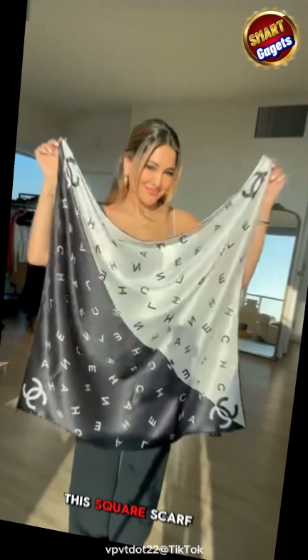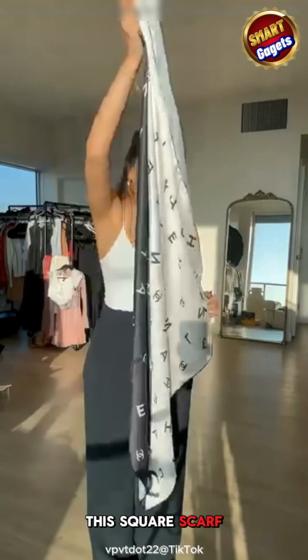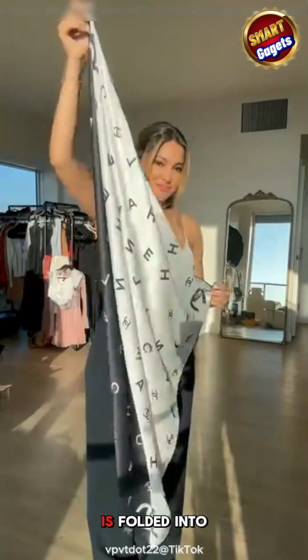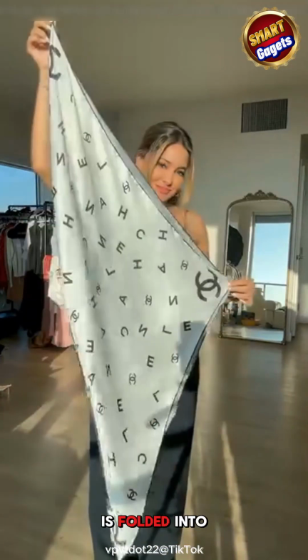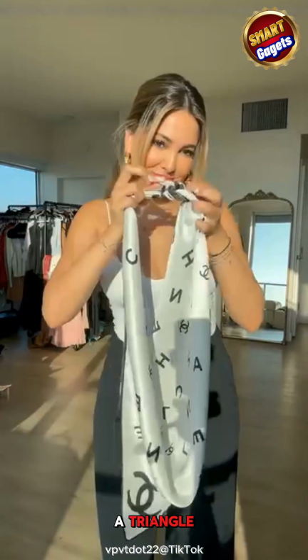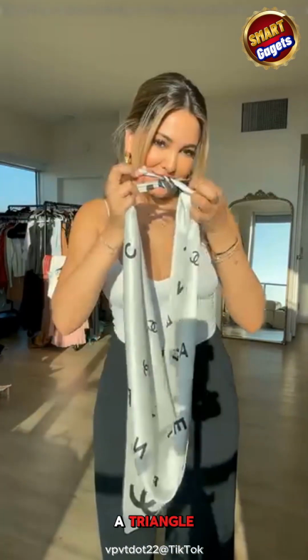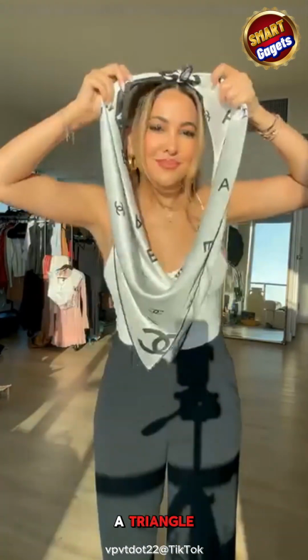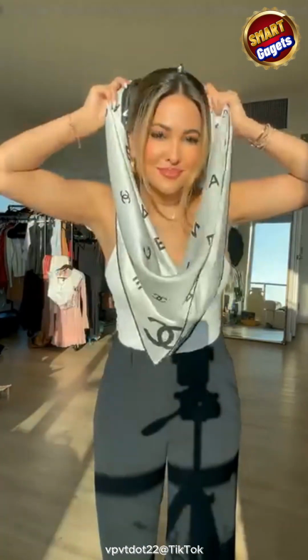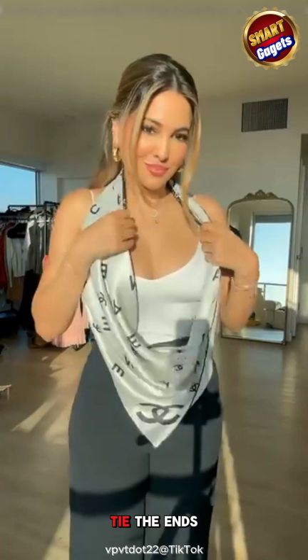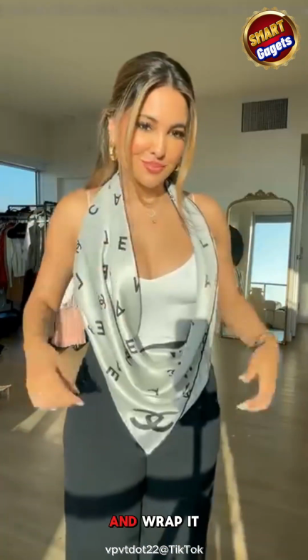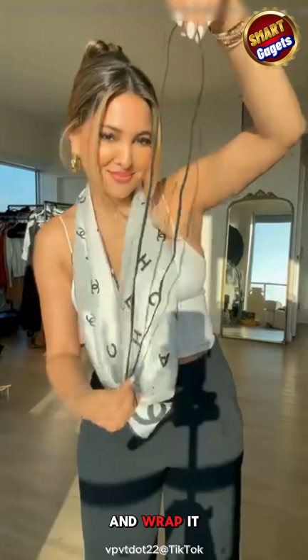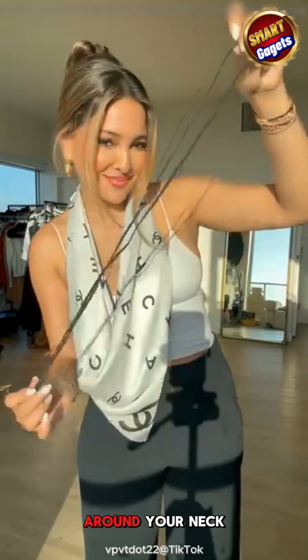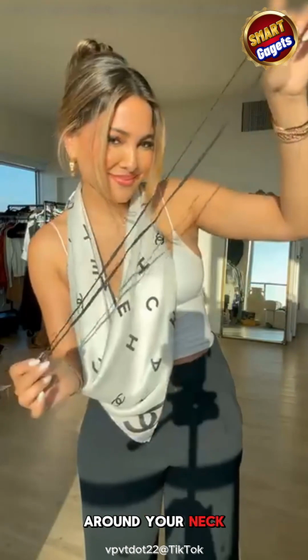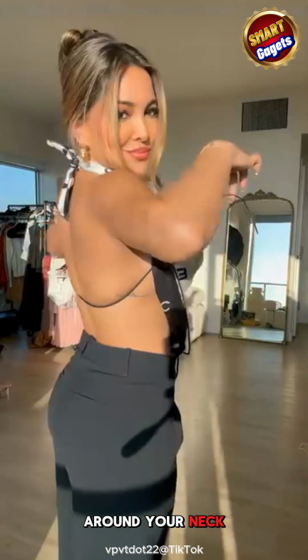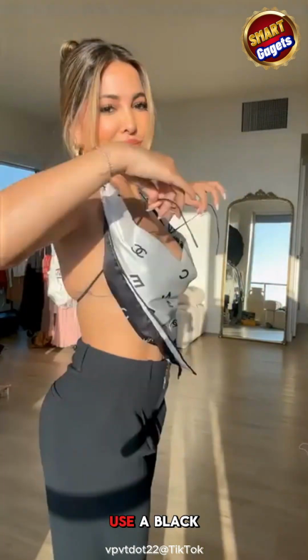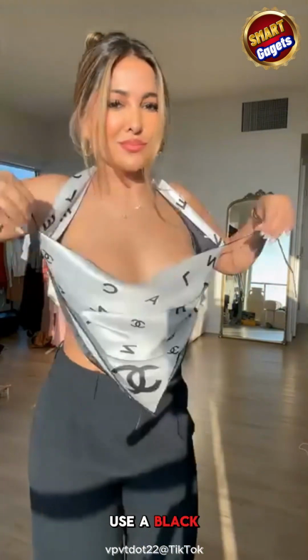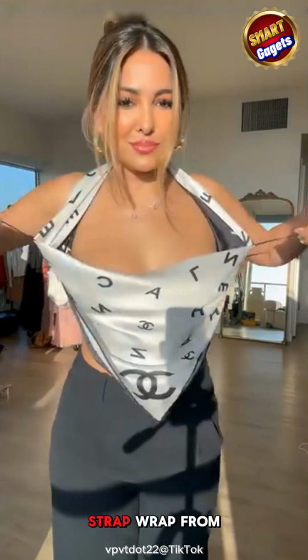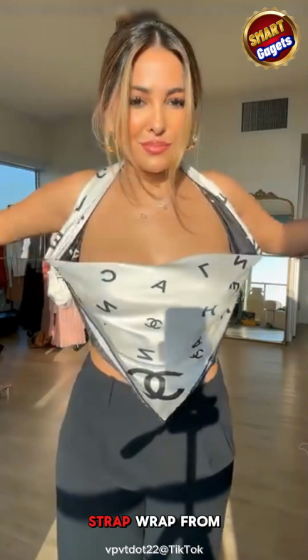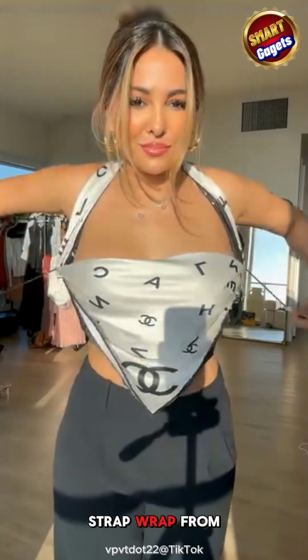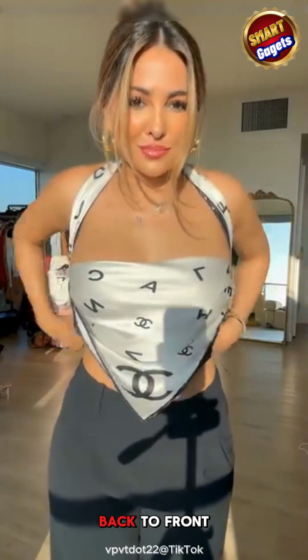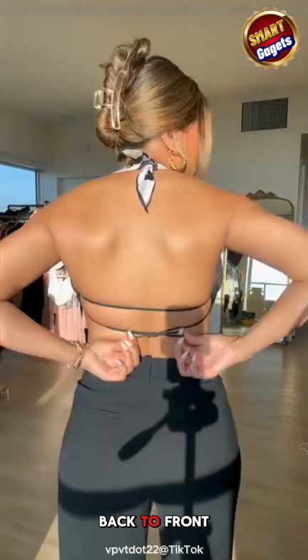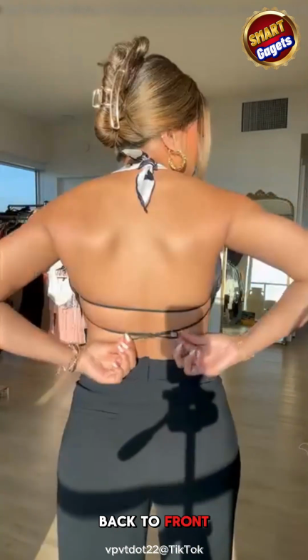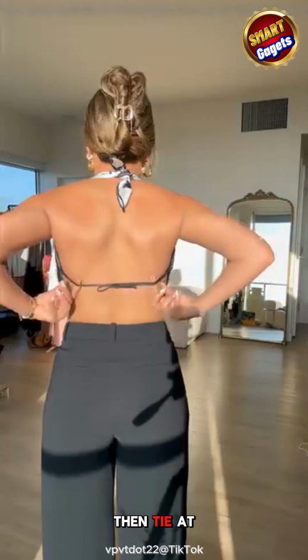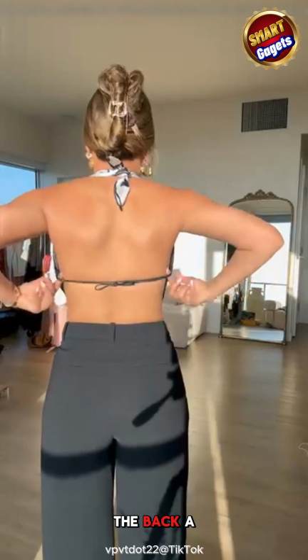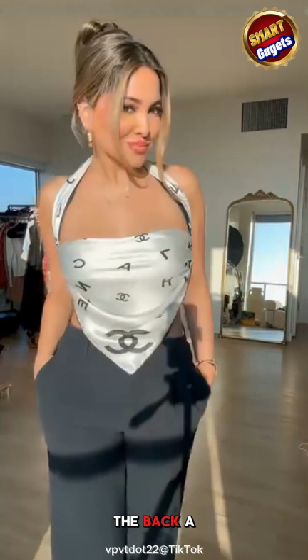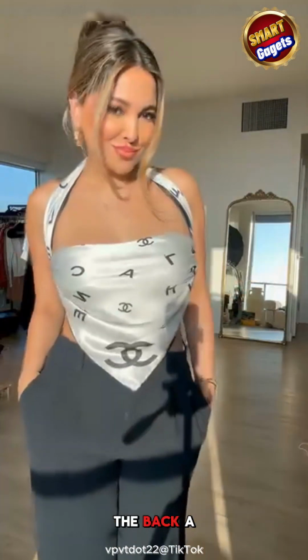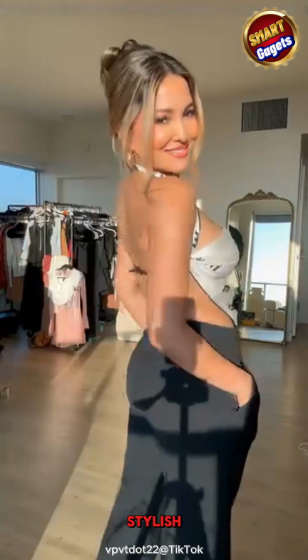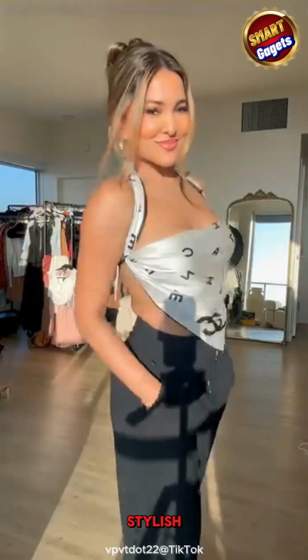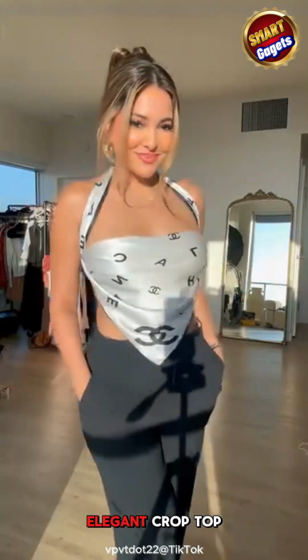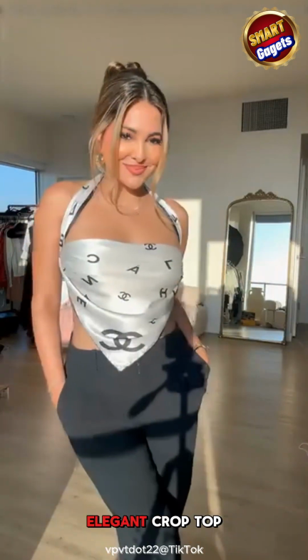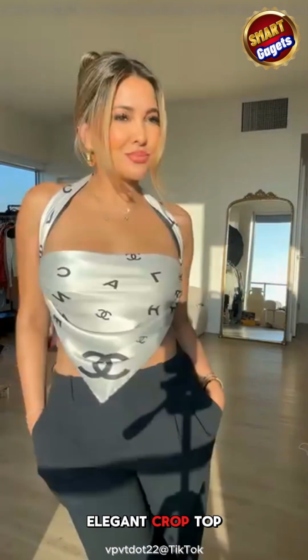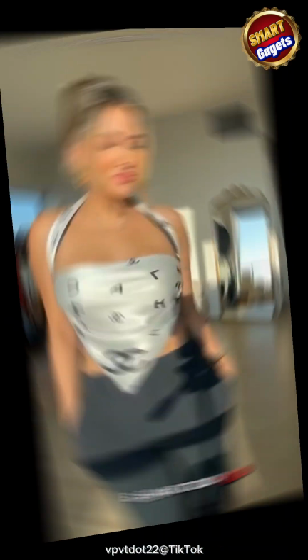This square scarf is folded into a triangle. Tie the ends and wrap it around your neck. Use a black strap, wrap from back to front, then tie at the back. A stylish, elegant crop top.